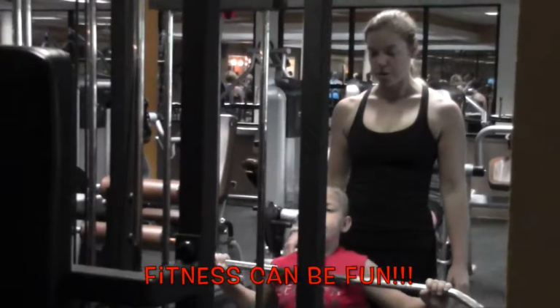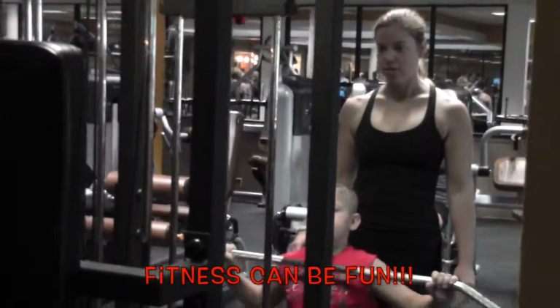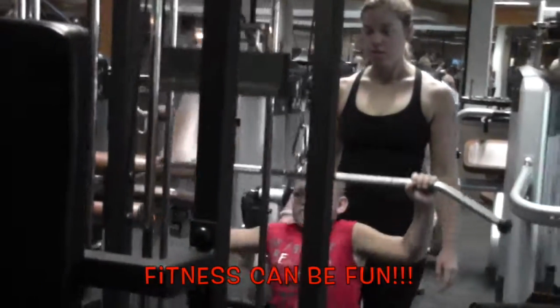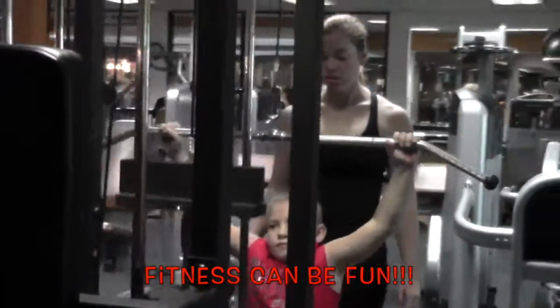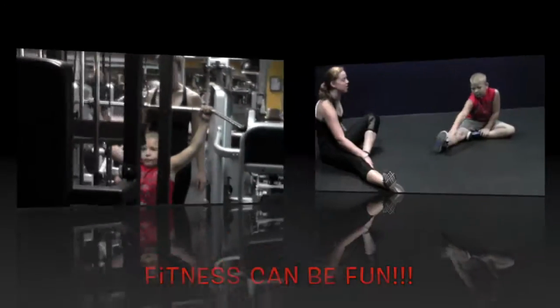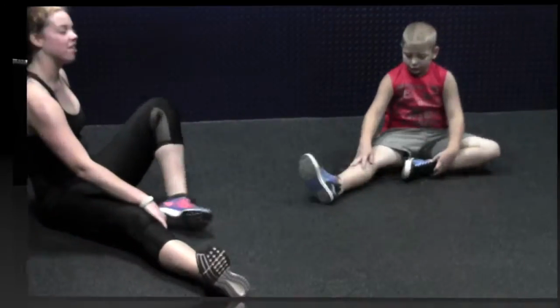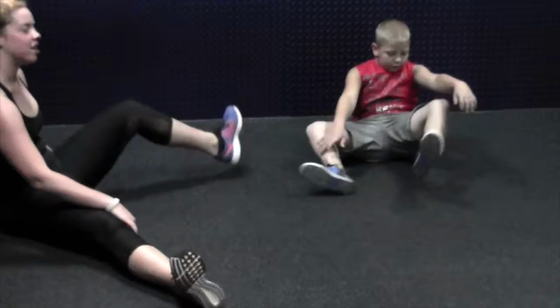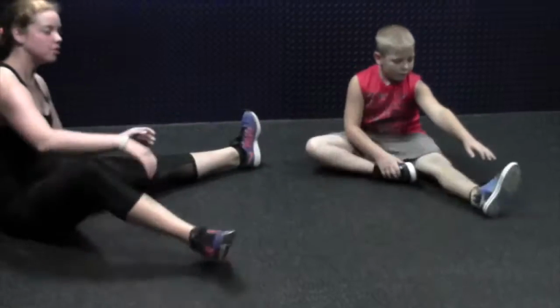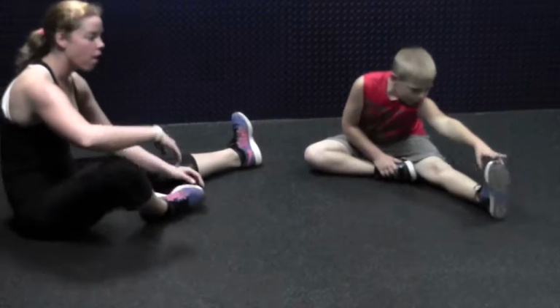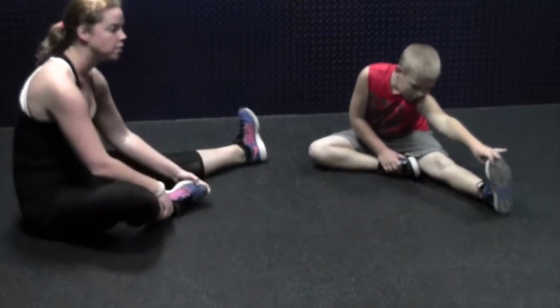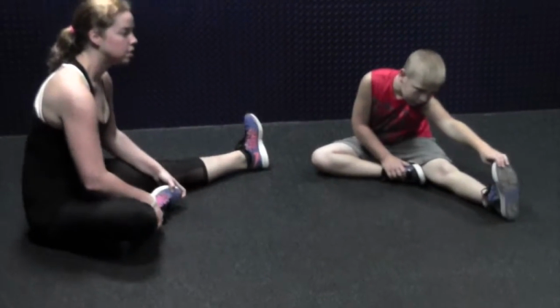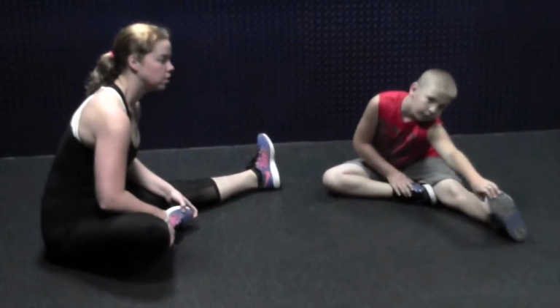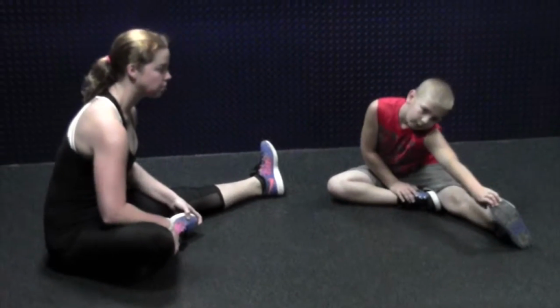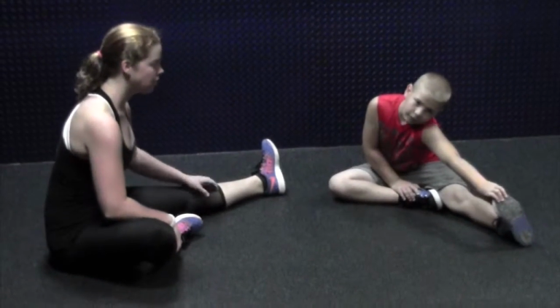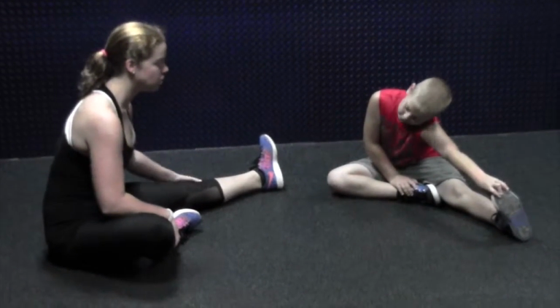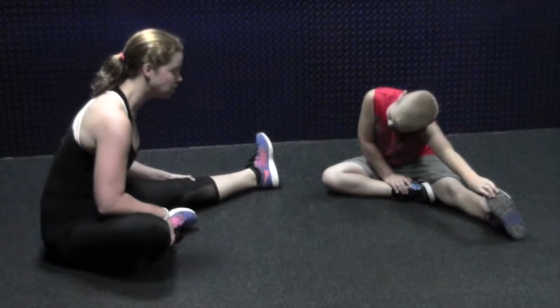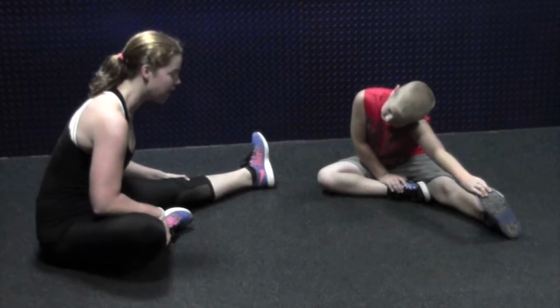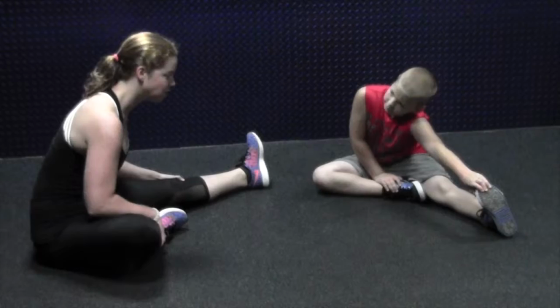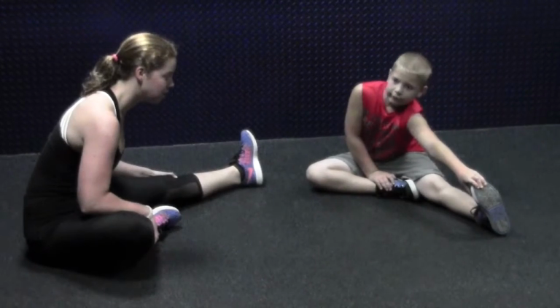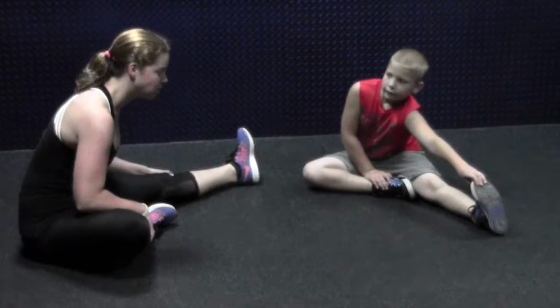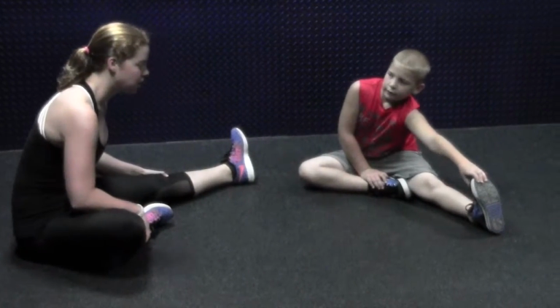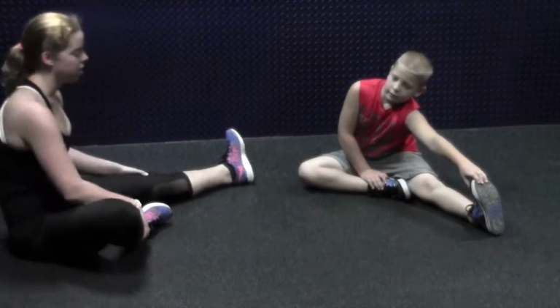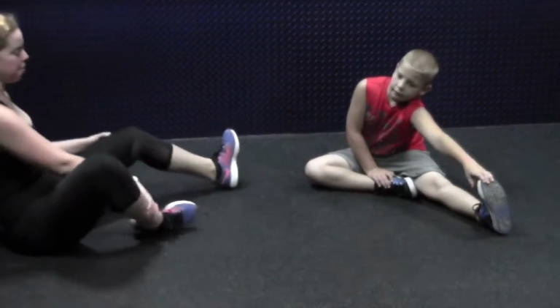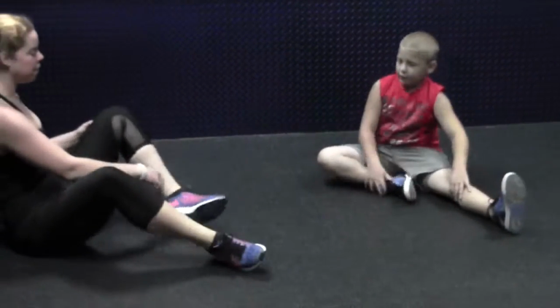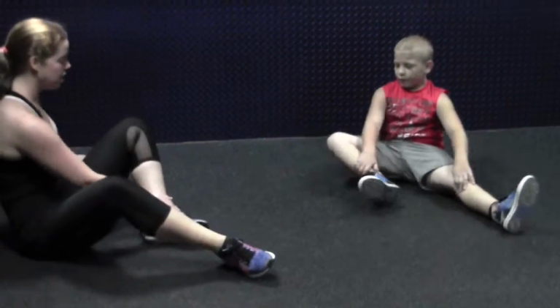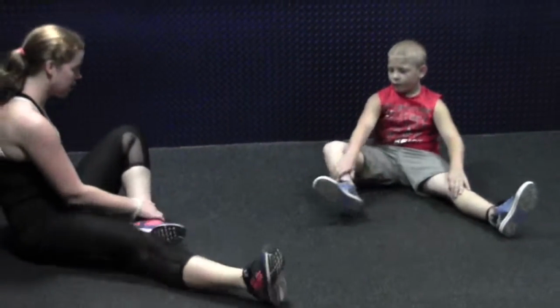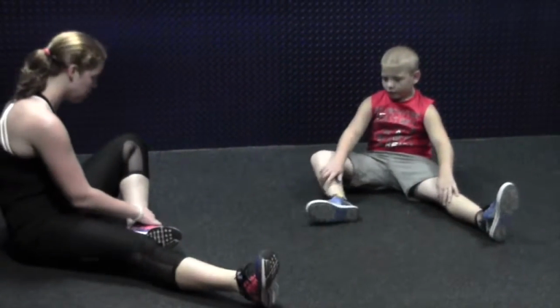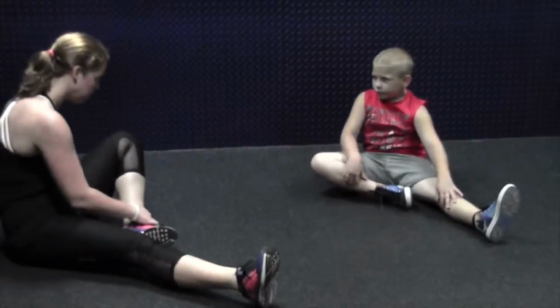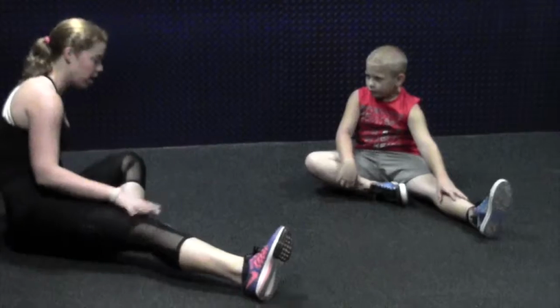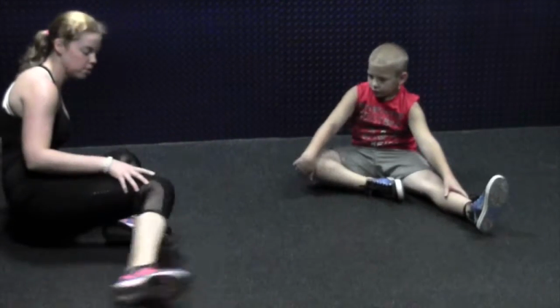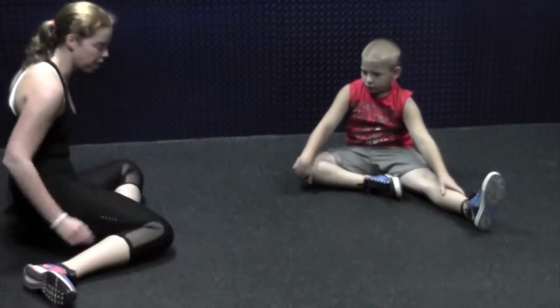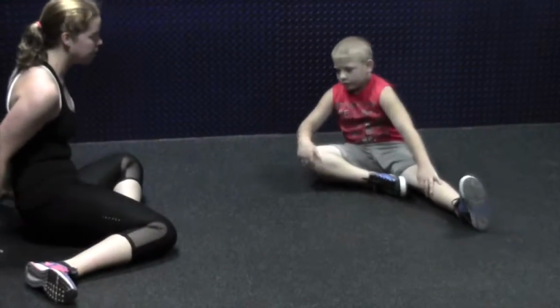Chug it in. Pull it up that middle. Okay, three, two, and to the top. Bring one foot in. That's what we have more. Thank you.